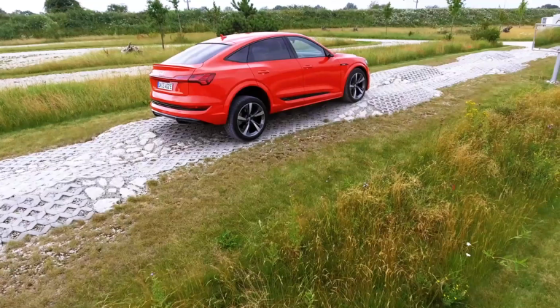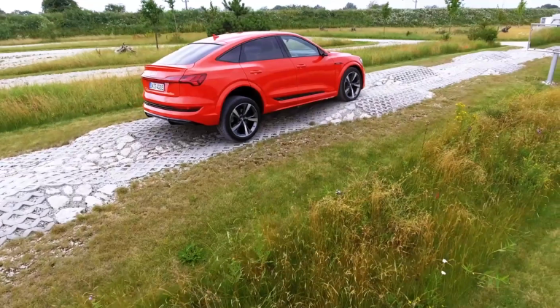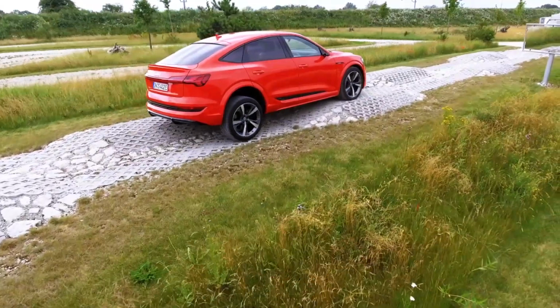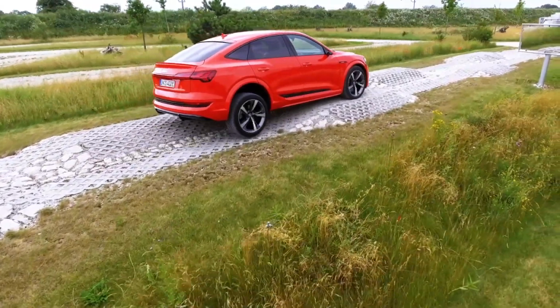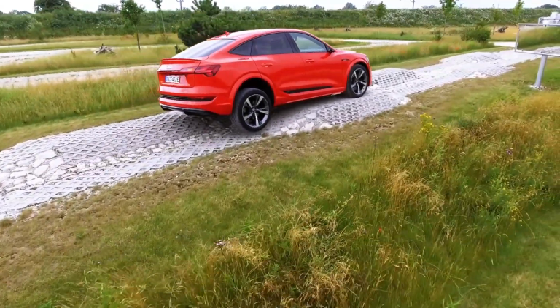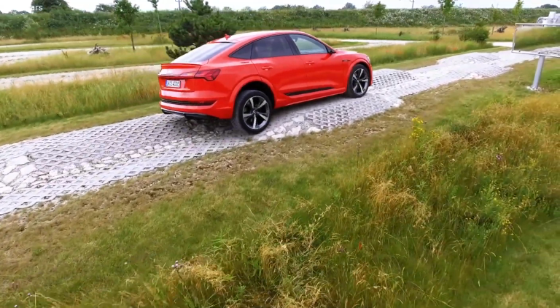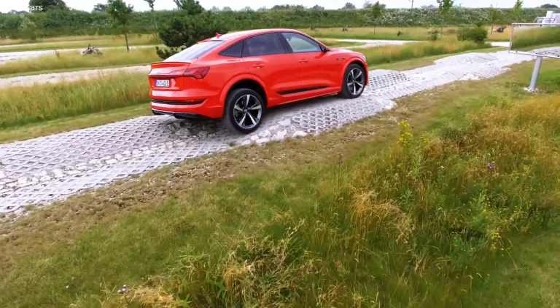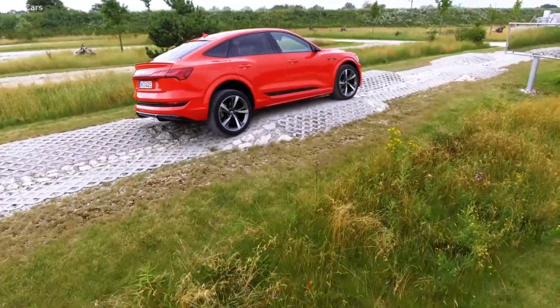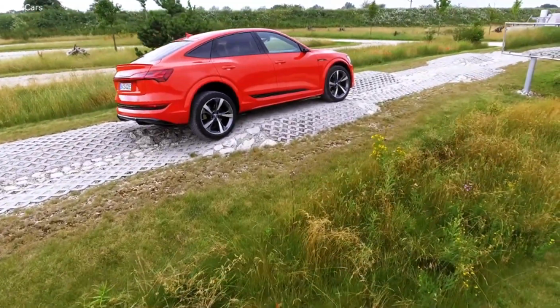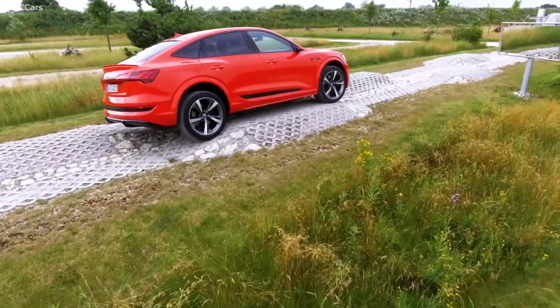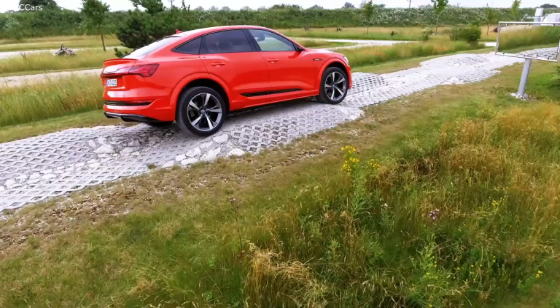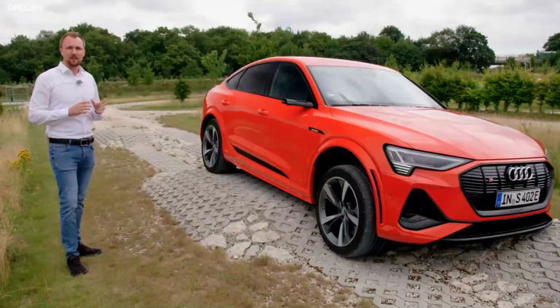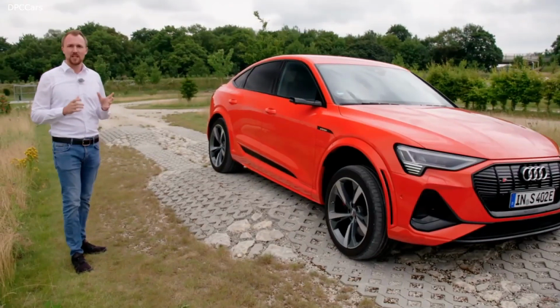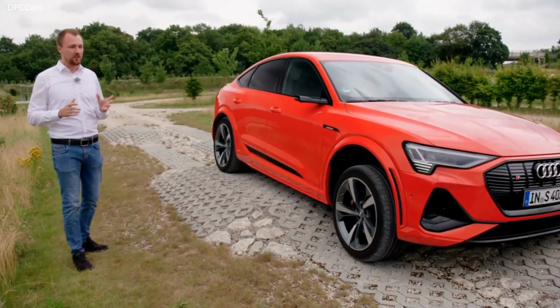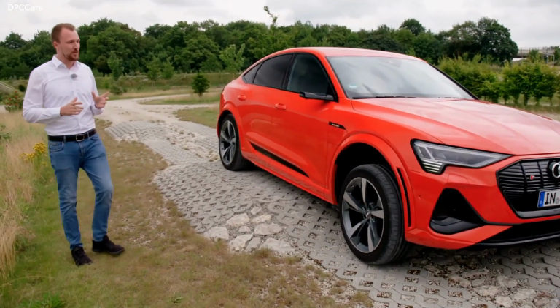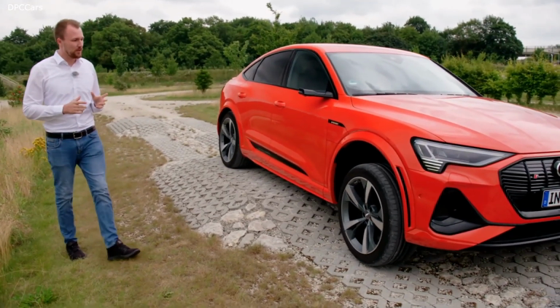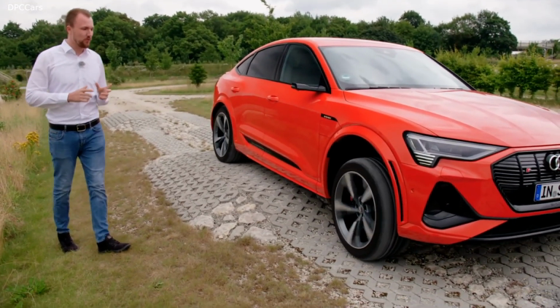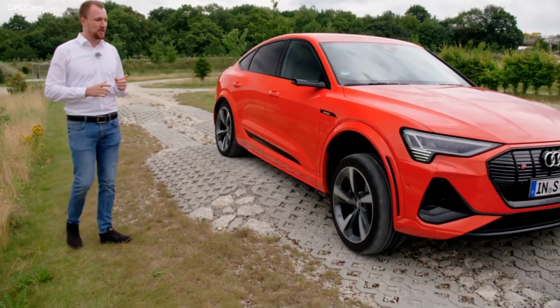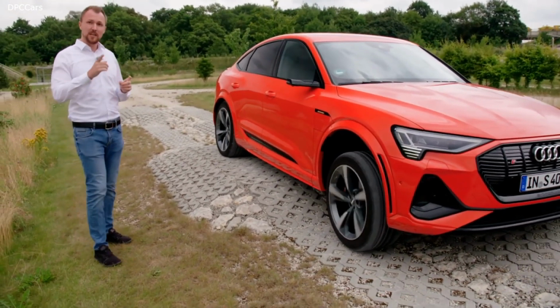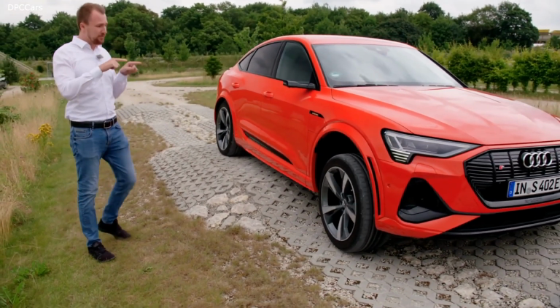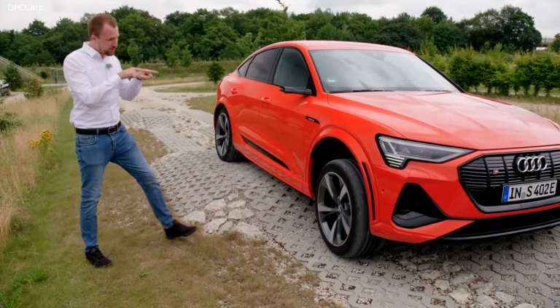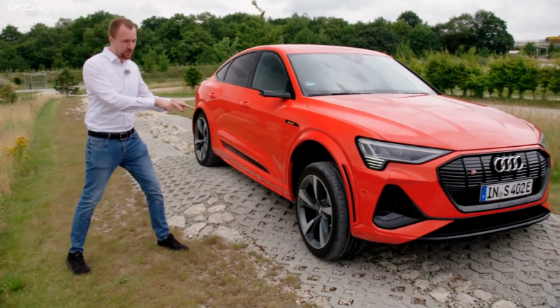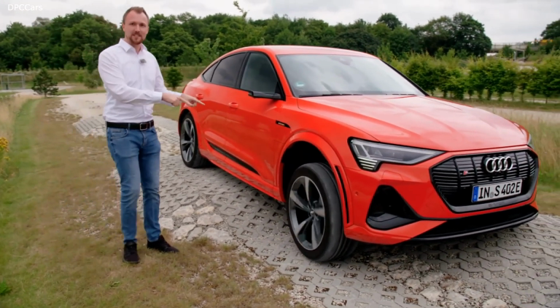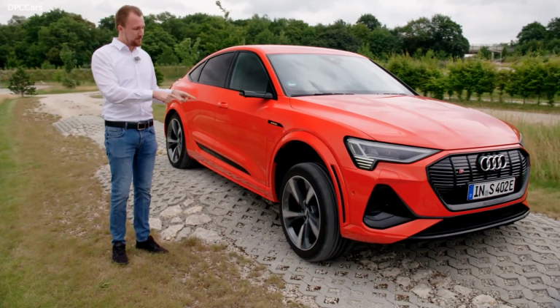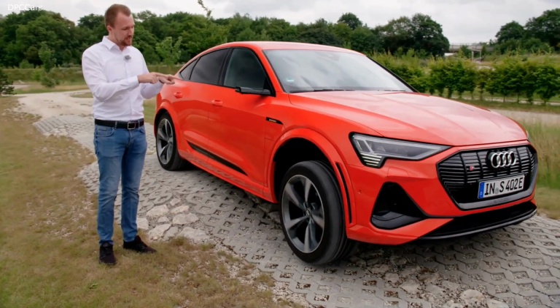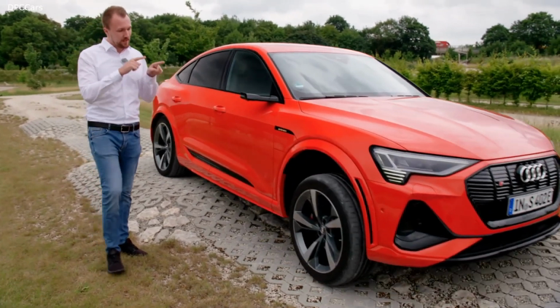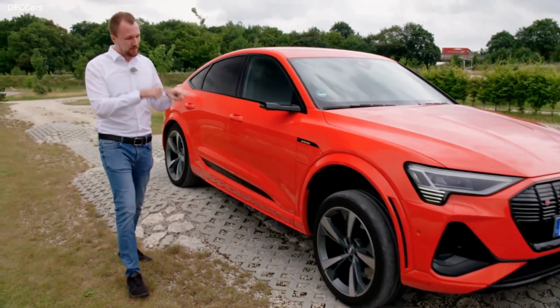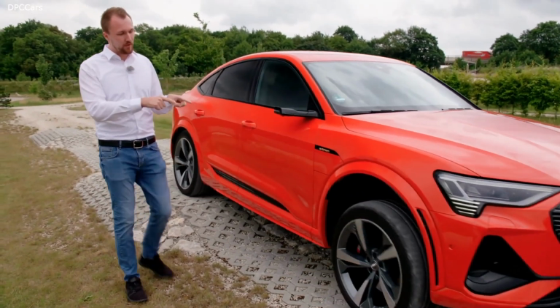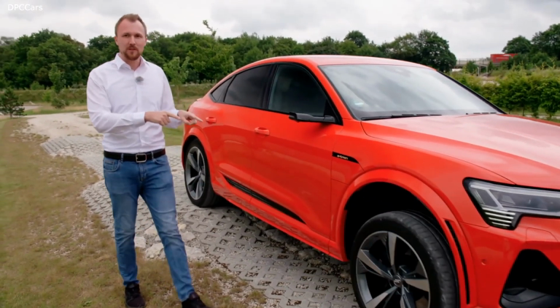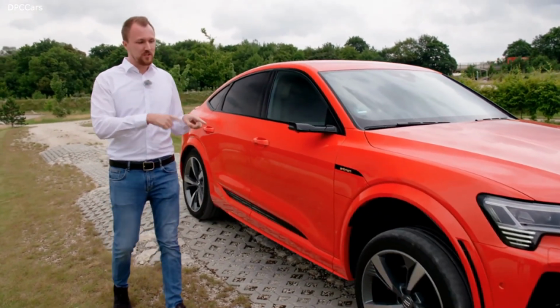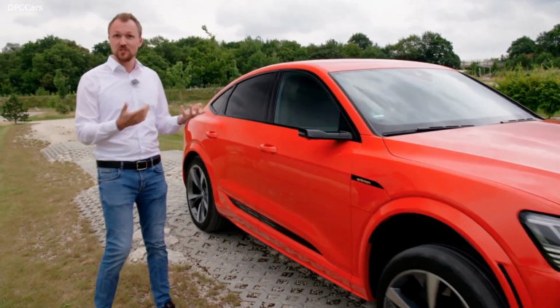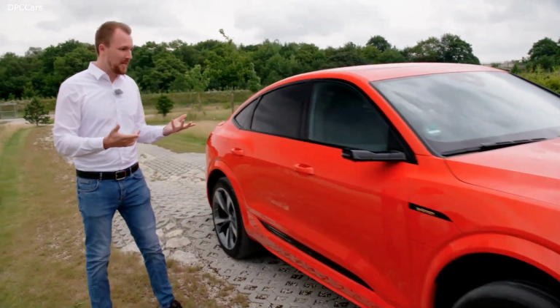So let's take a deeper look at how that works in reality. We are here on our track, on our off-road parcour. And if we look at the front axle, we see the wheel with the open differential — it's just spinning.